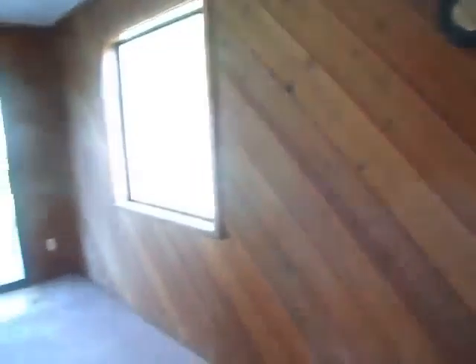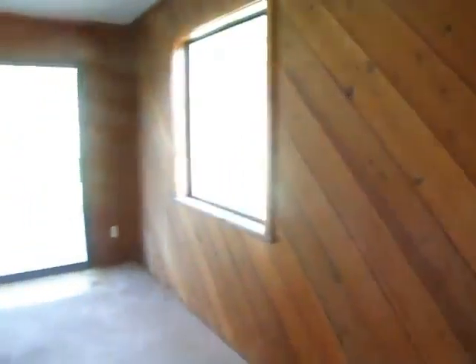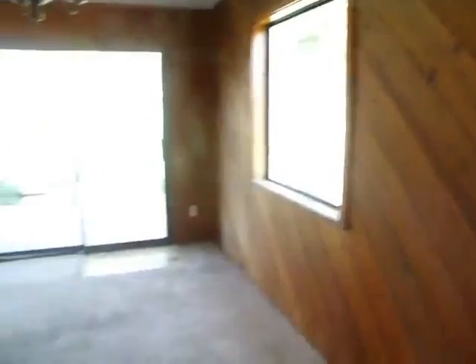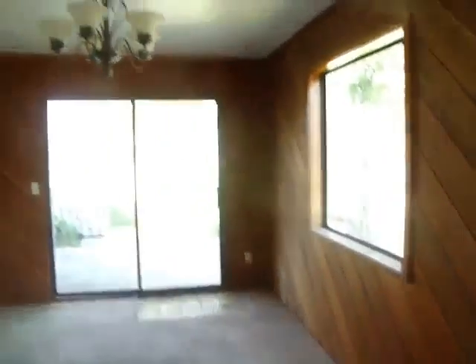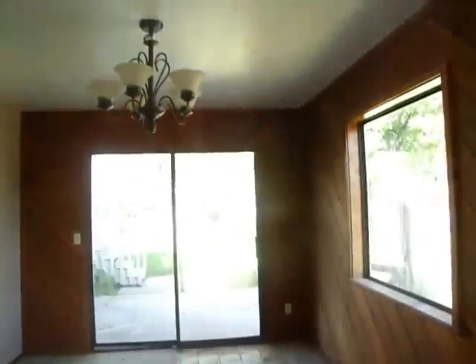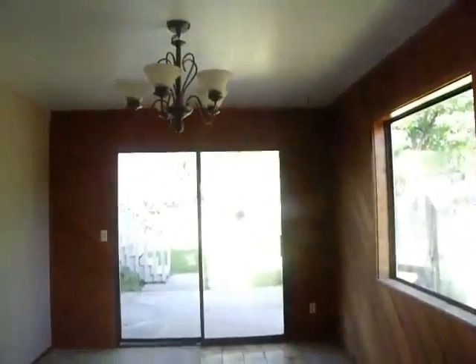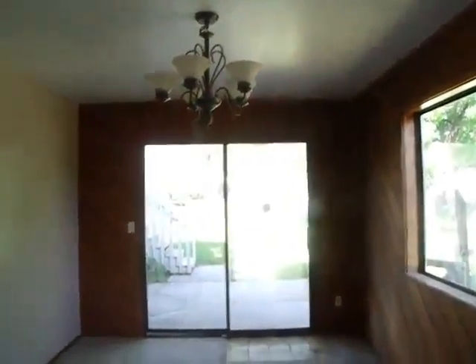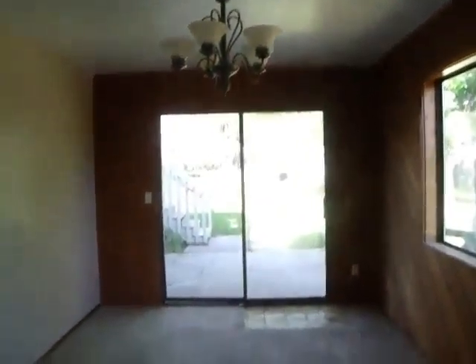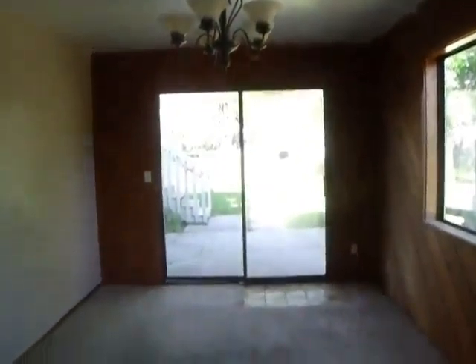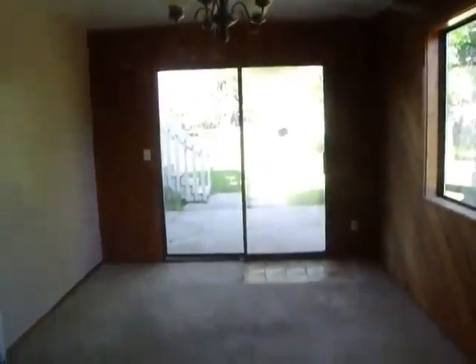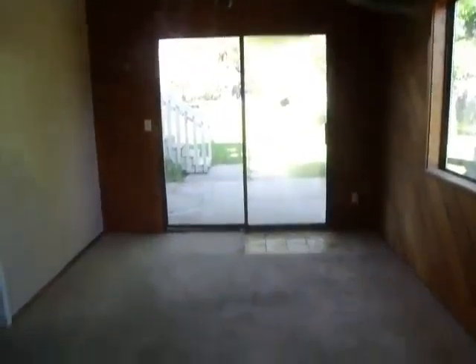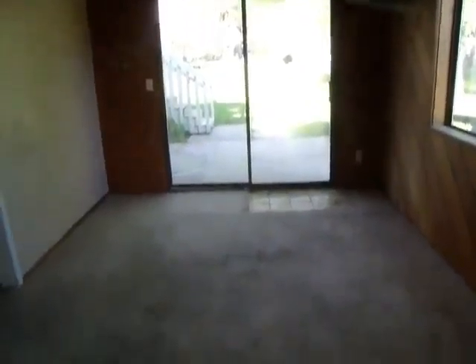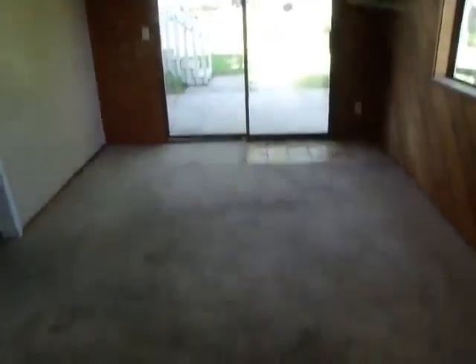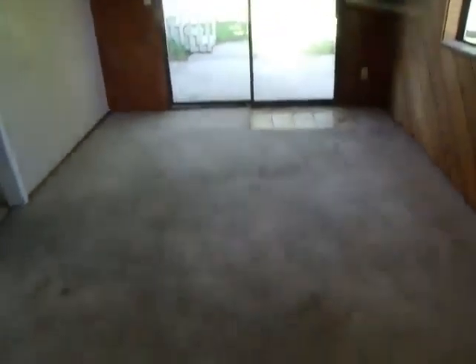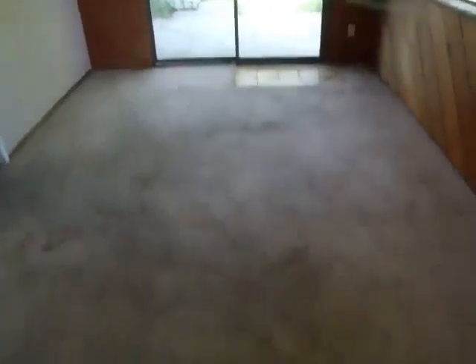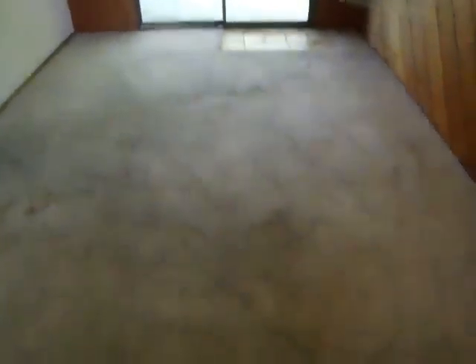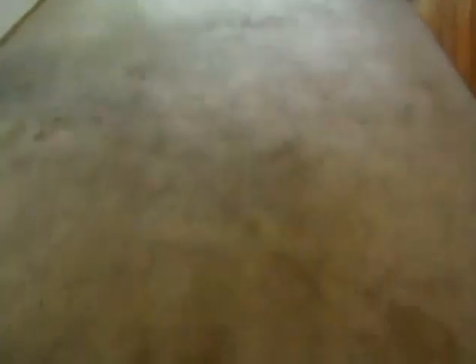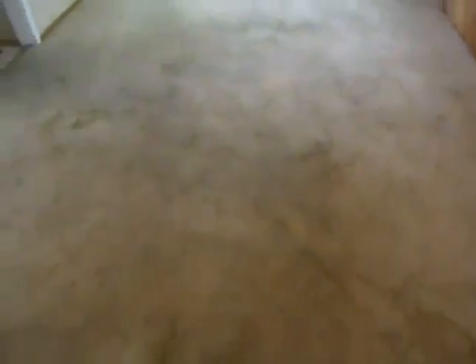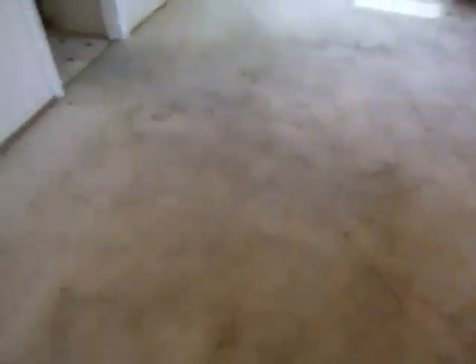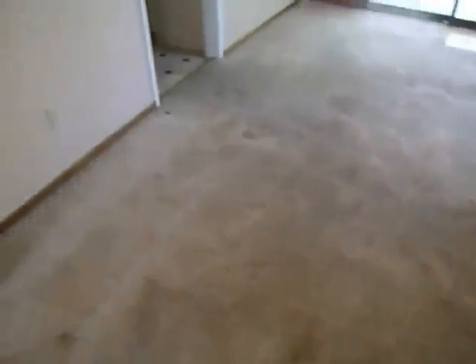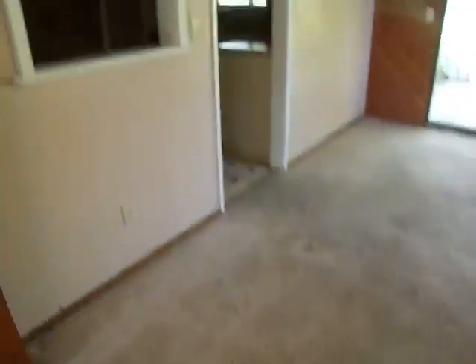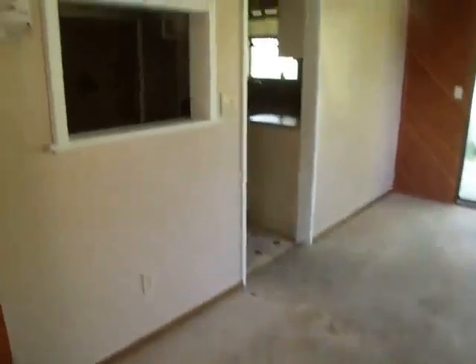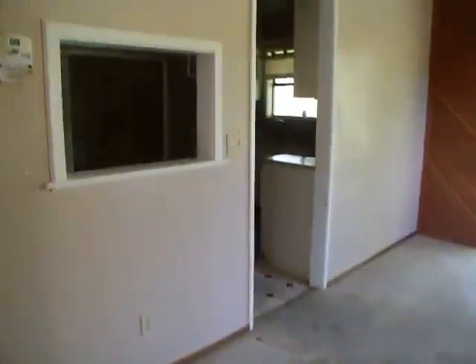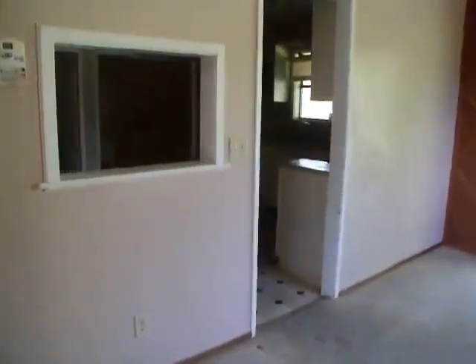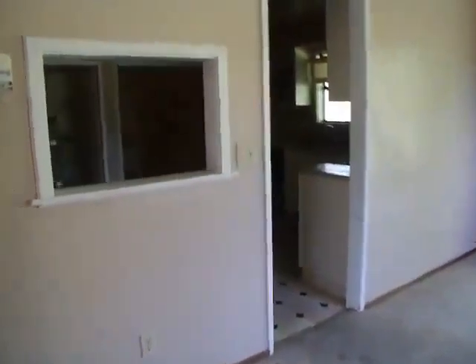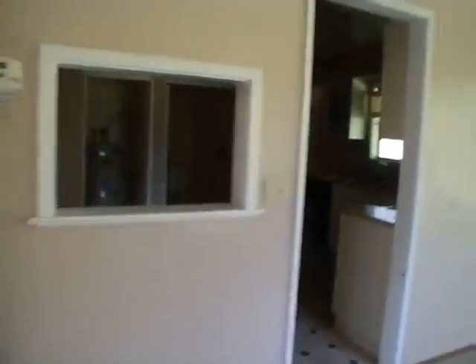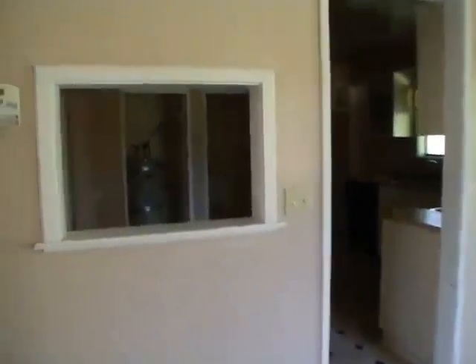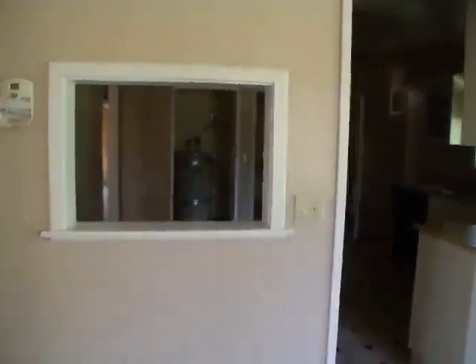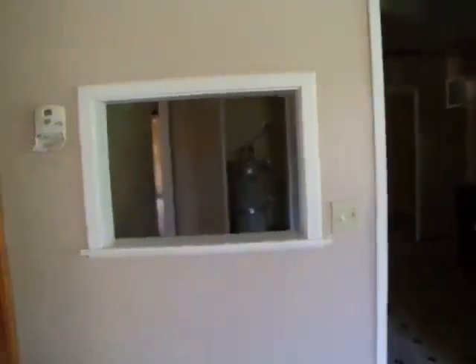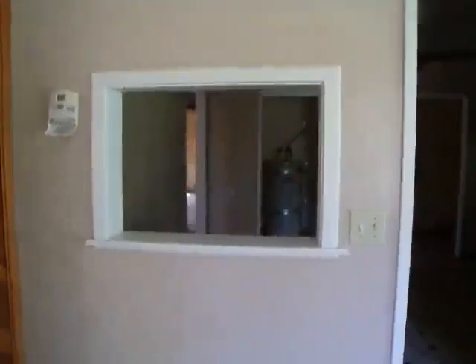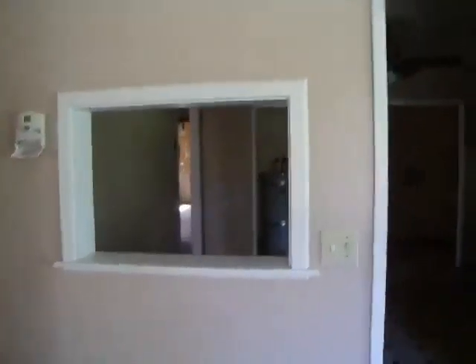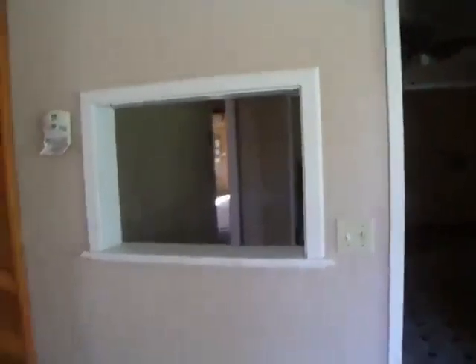This is the dining room. It goes into the kitchen. It's a pass window, I guess.